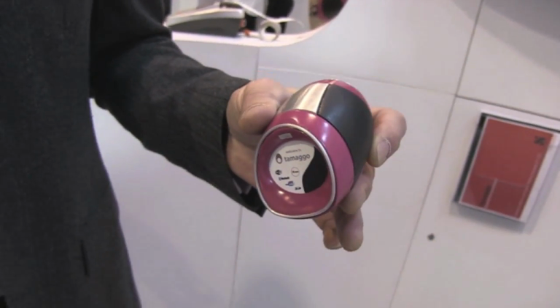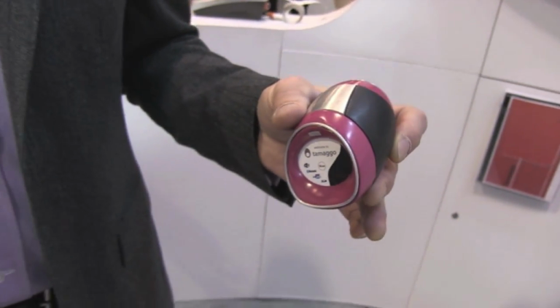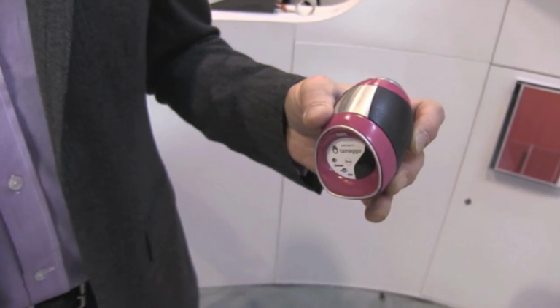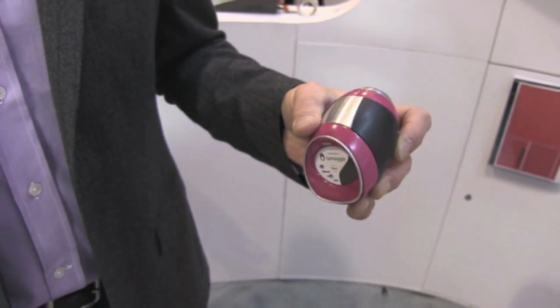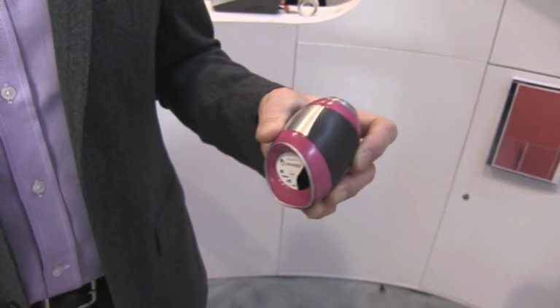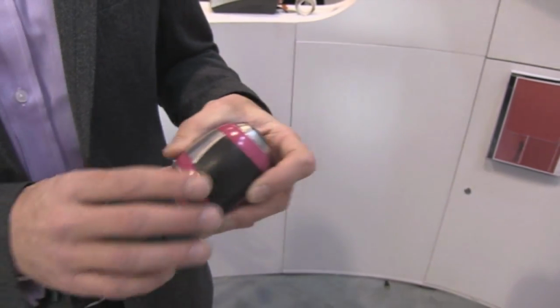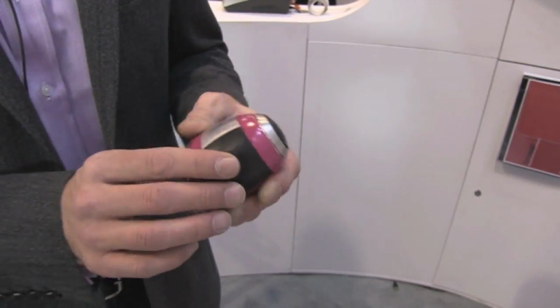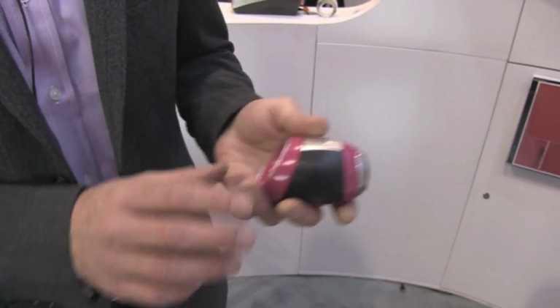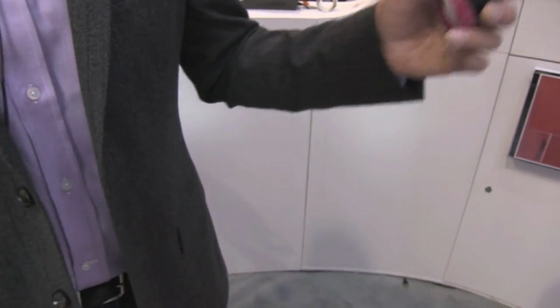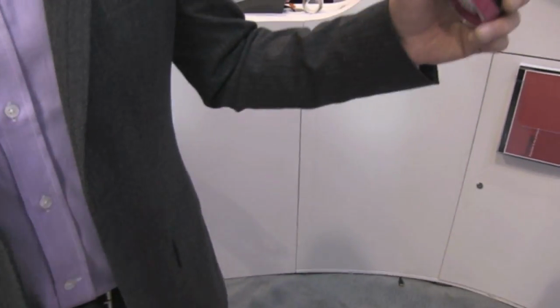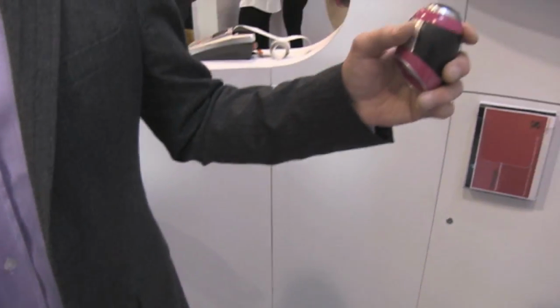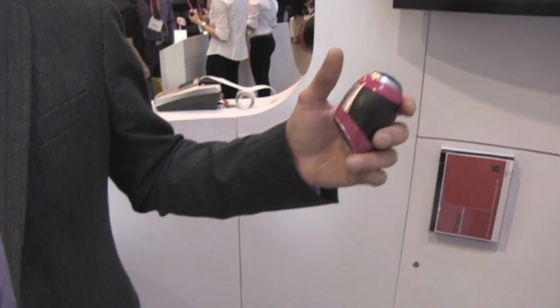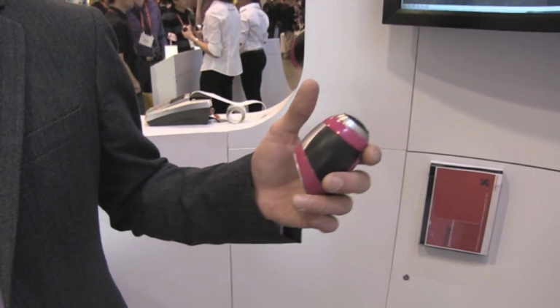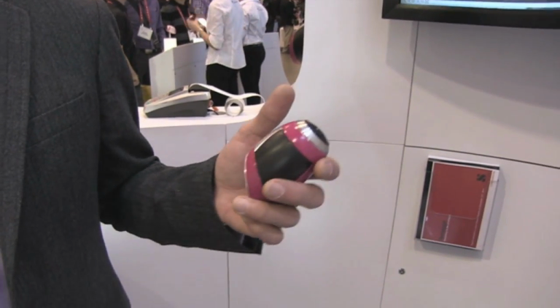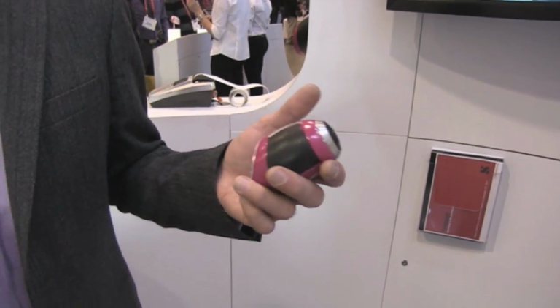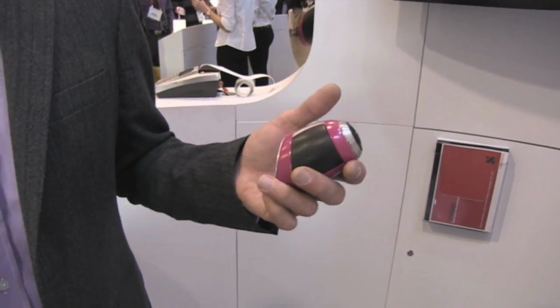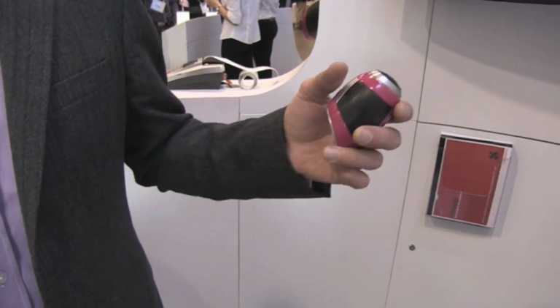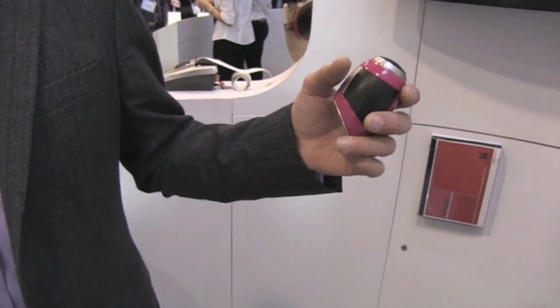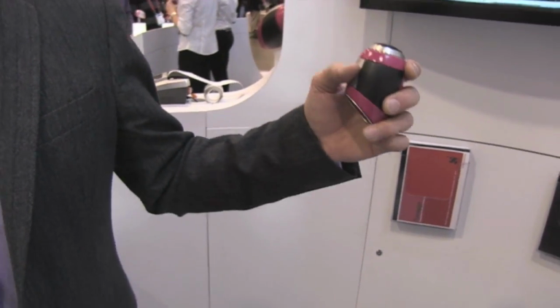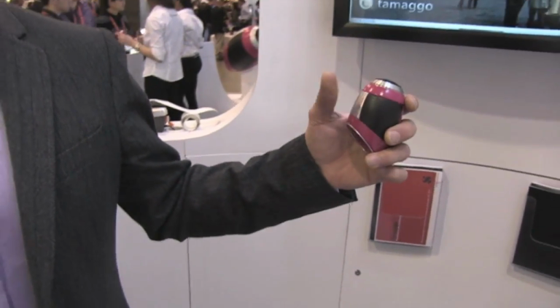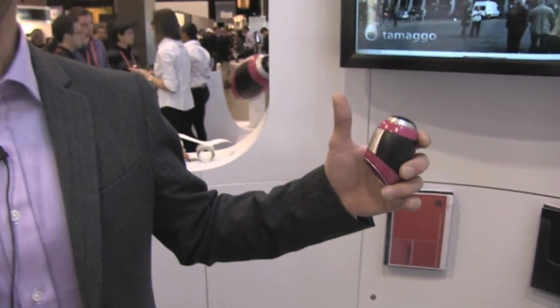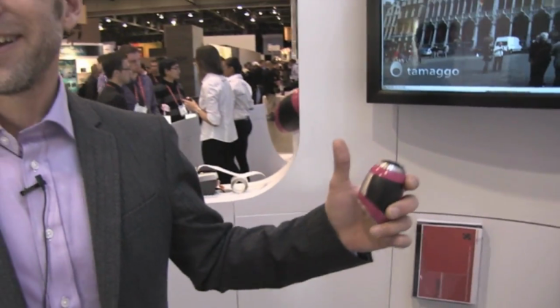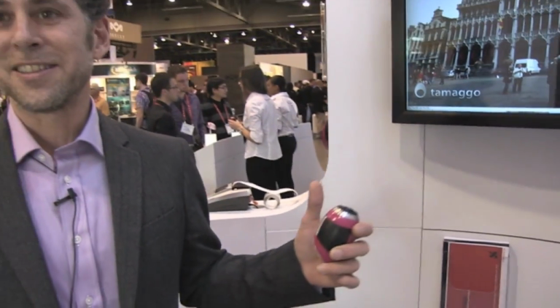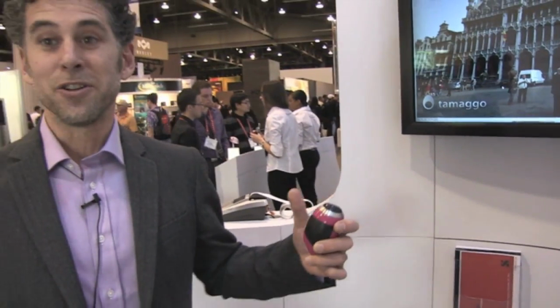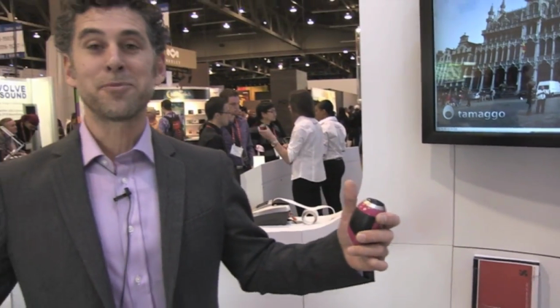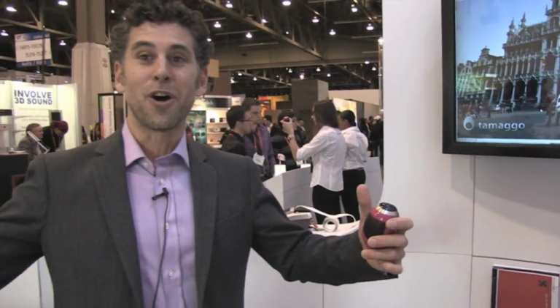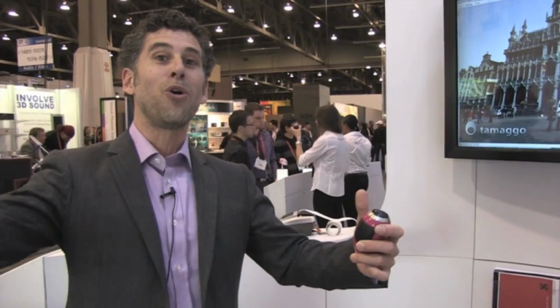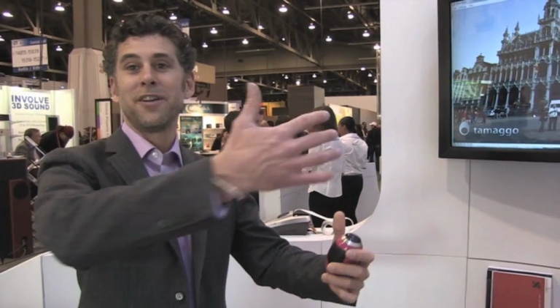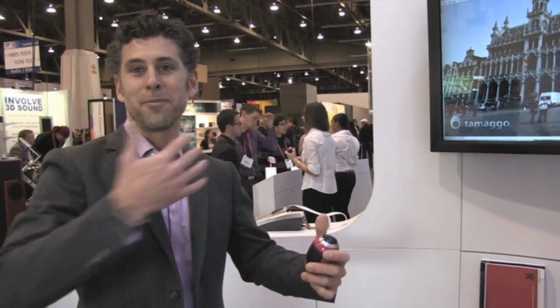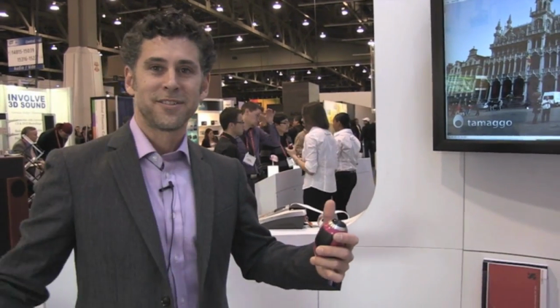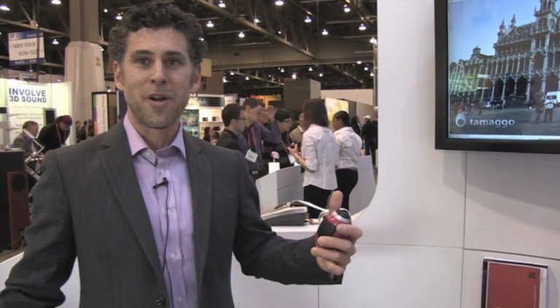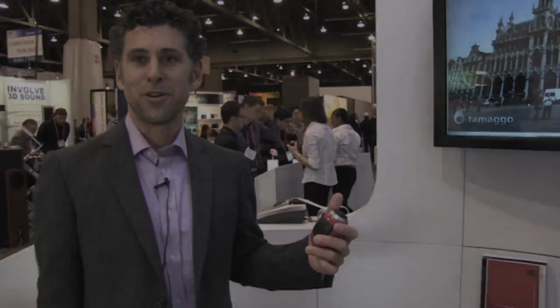The operation couldn't be simpler. You just click — it's not even a point and shoot, it's just a click and that's it. And you capture the whole environment around you.